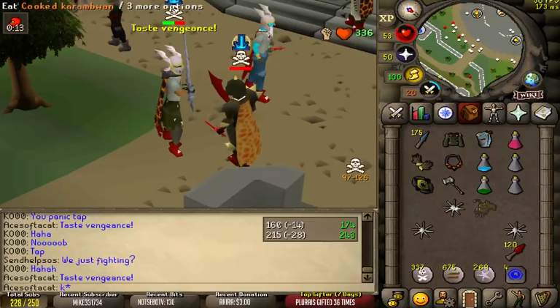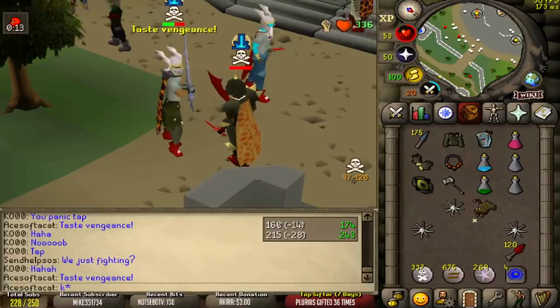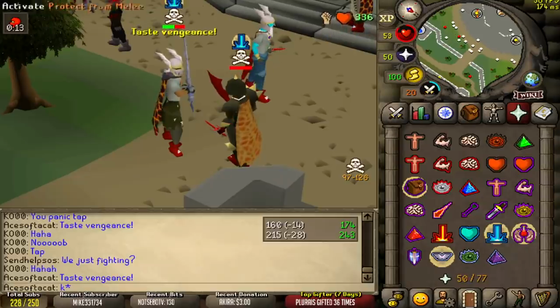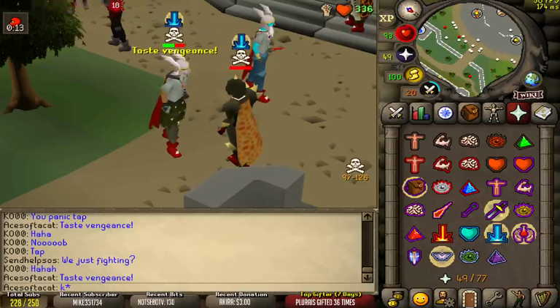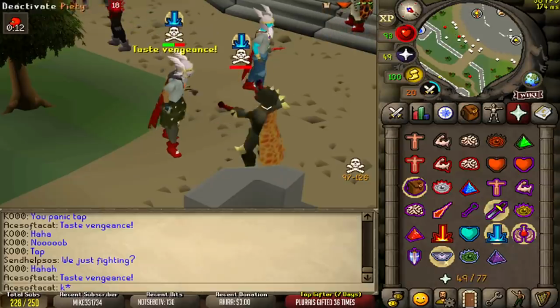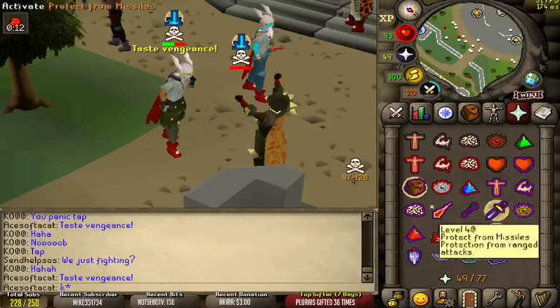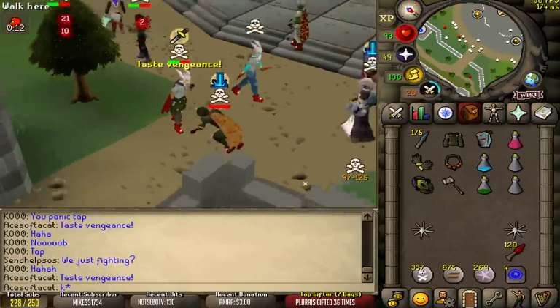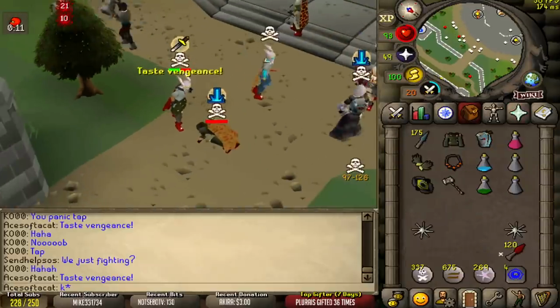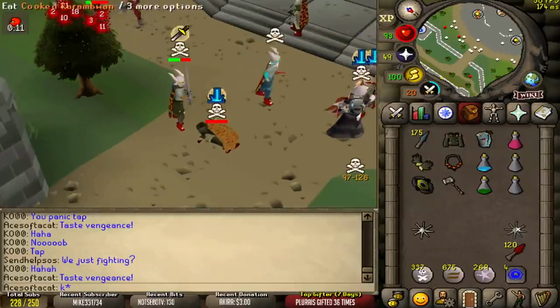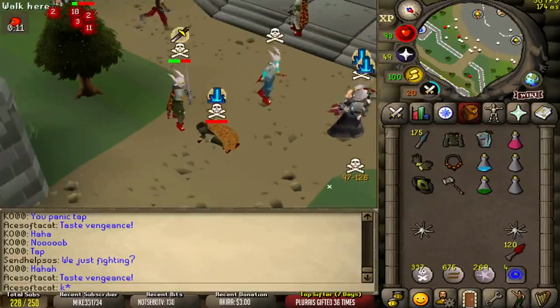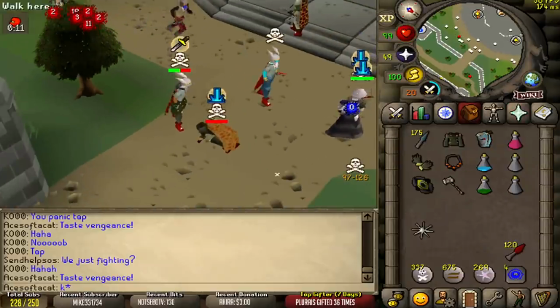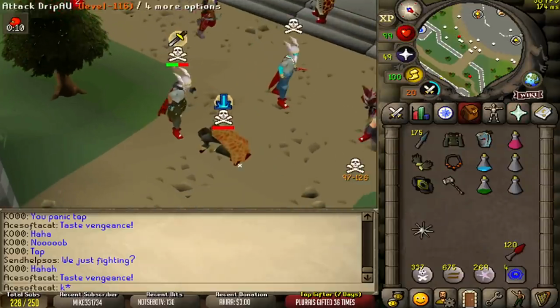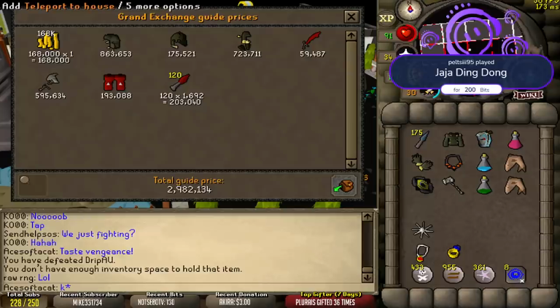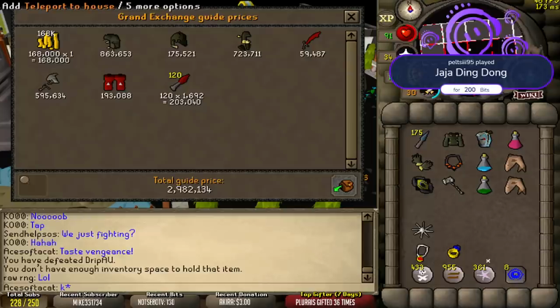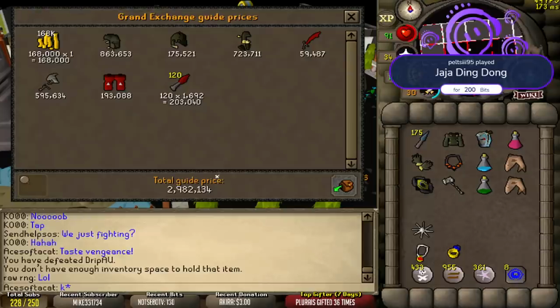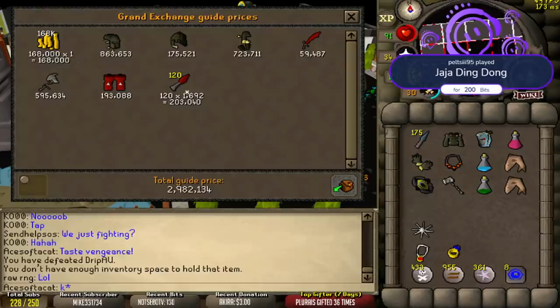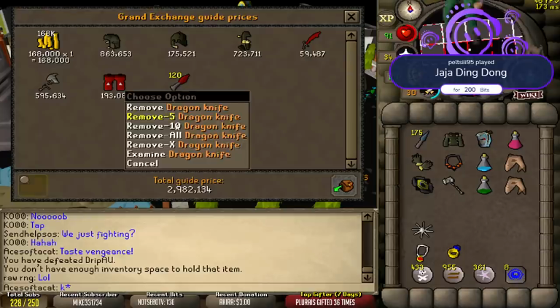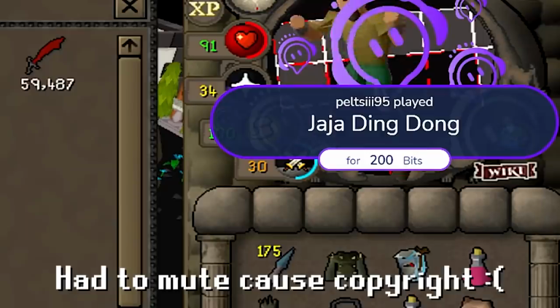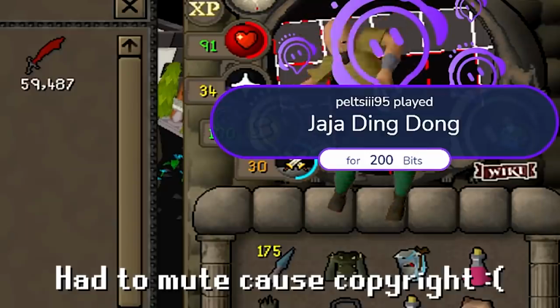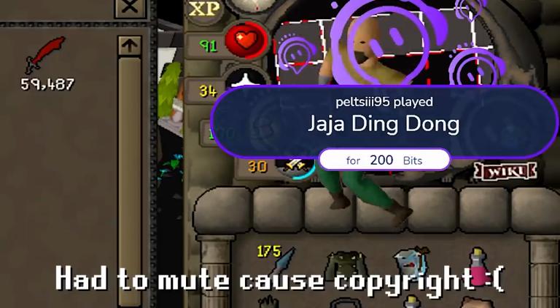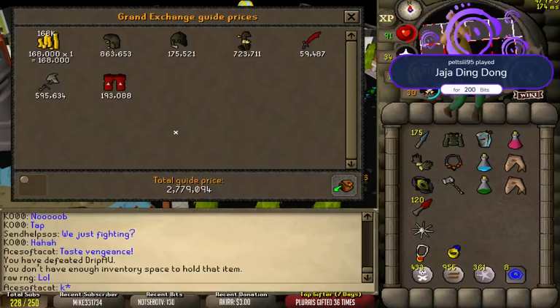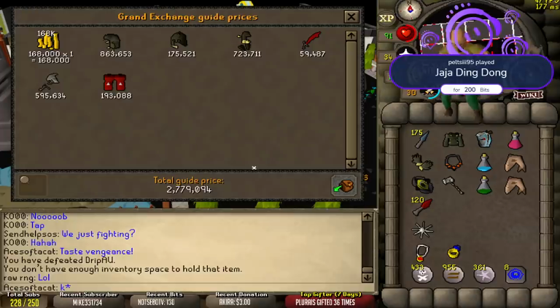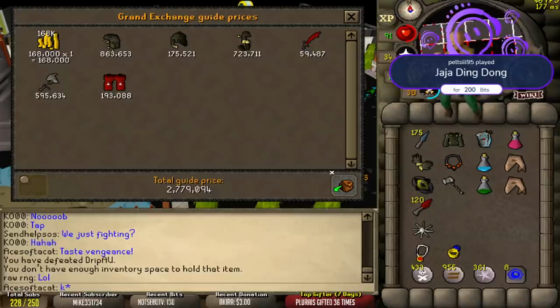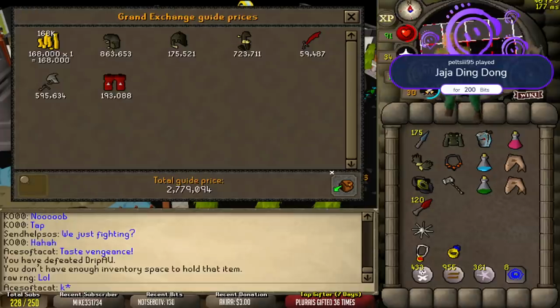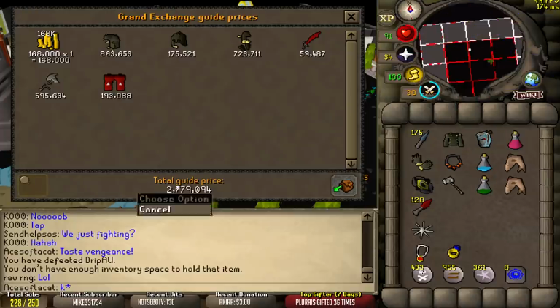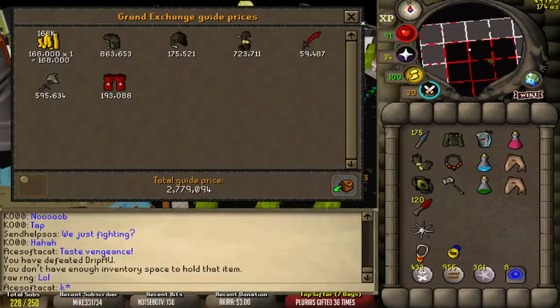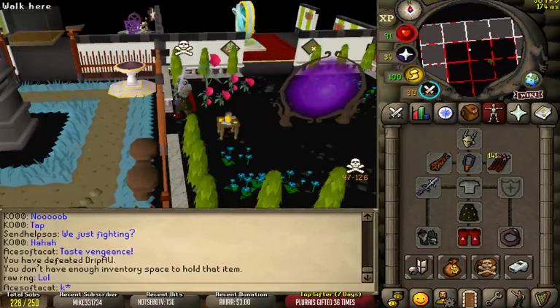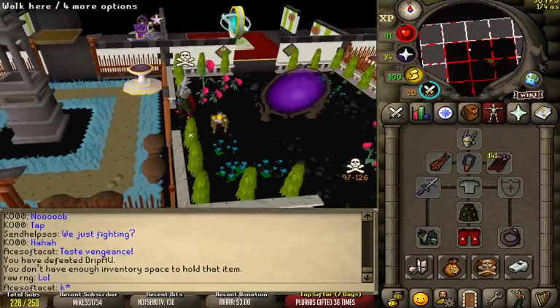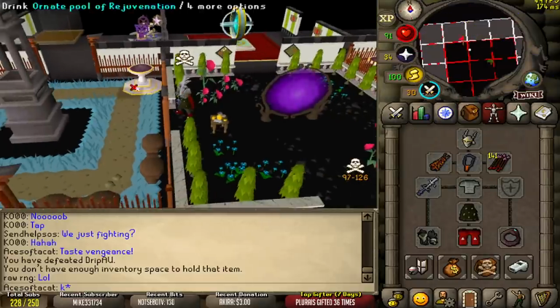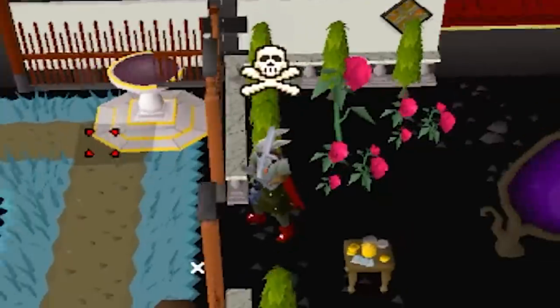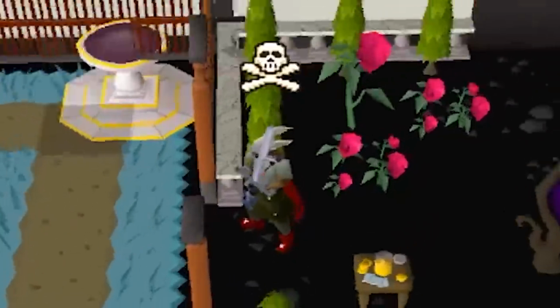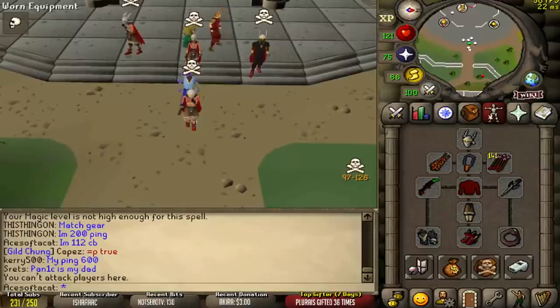Dead — nice. Good timing. Good fight, man. Loot is... 3 mil loot.